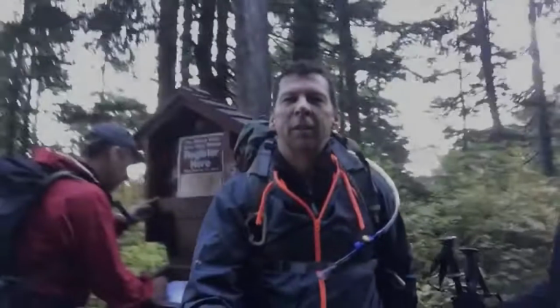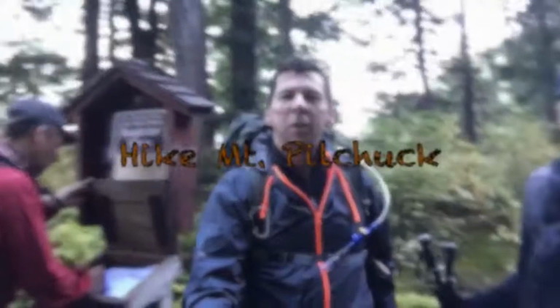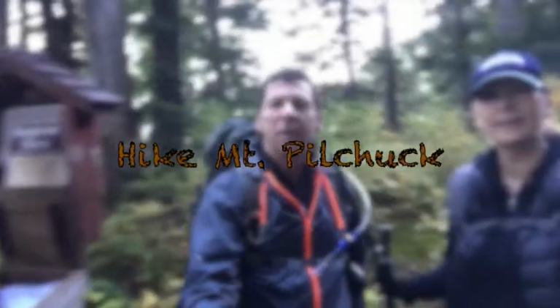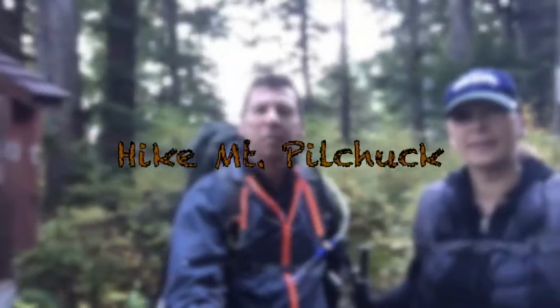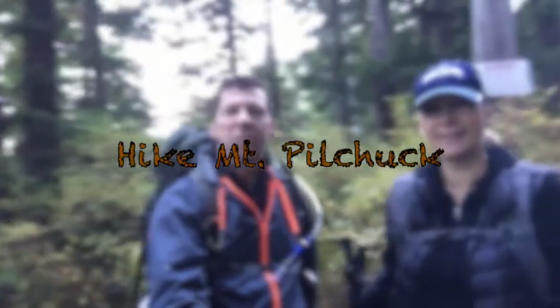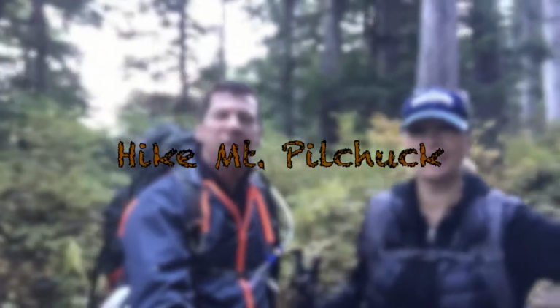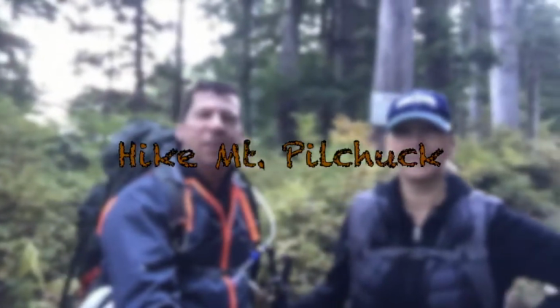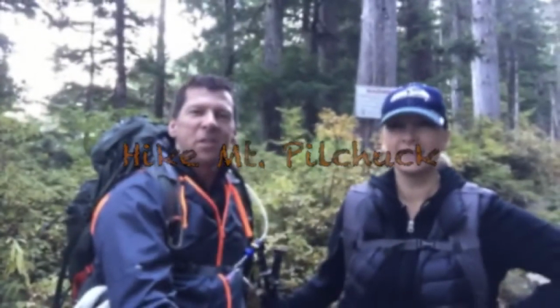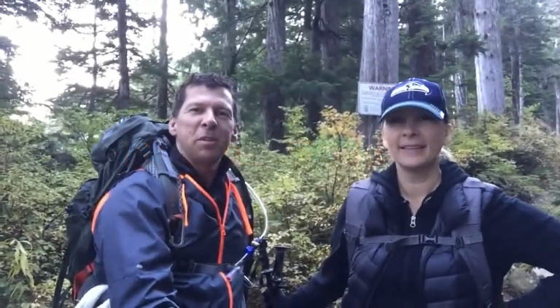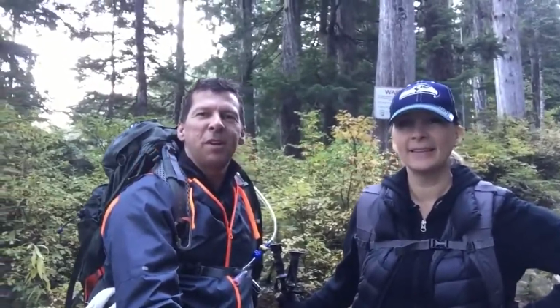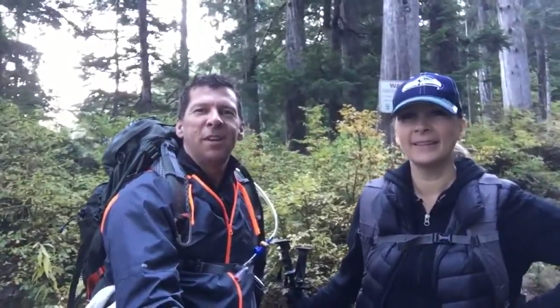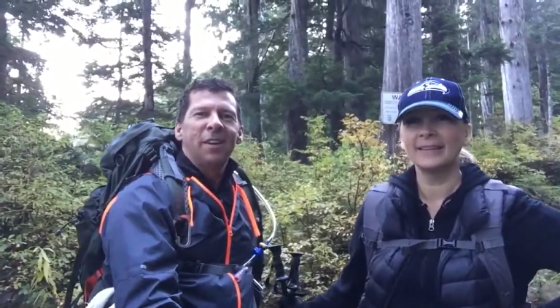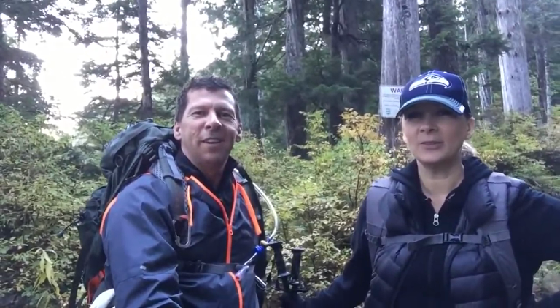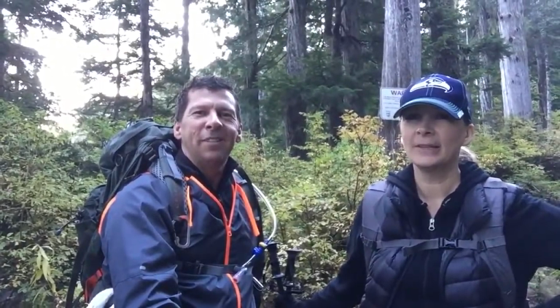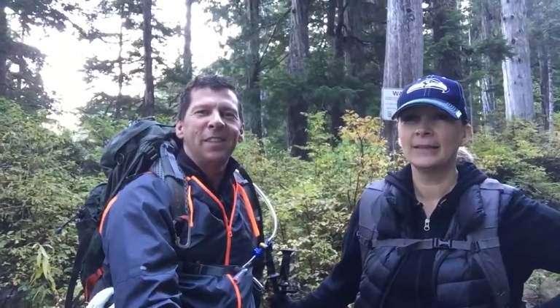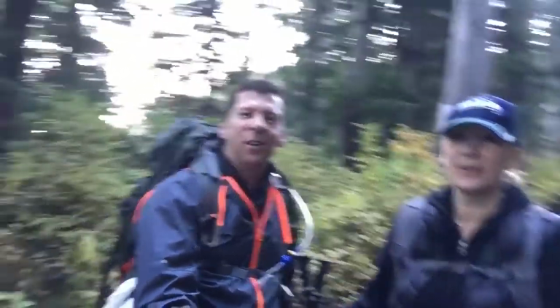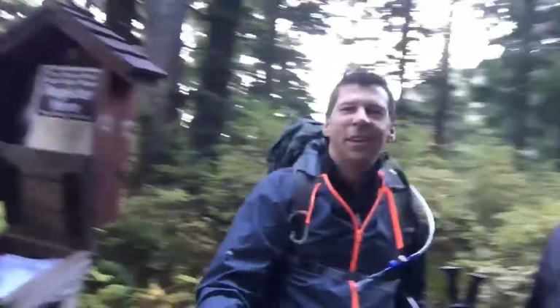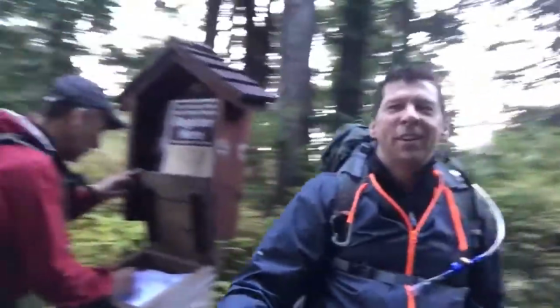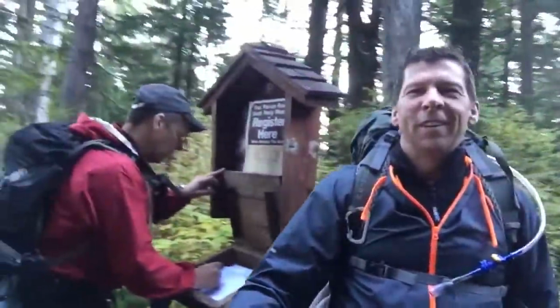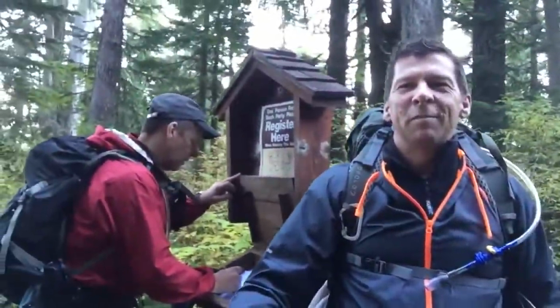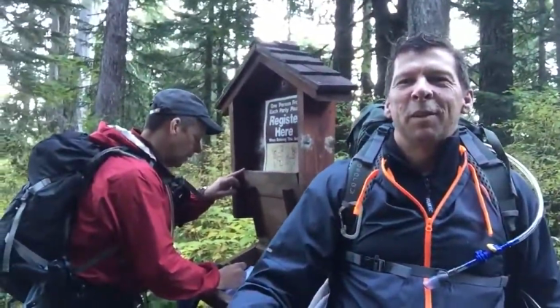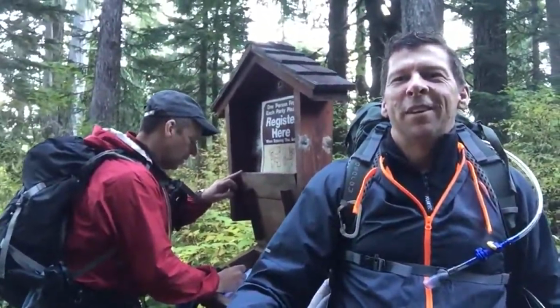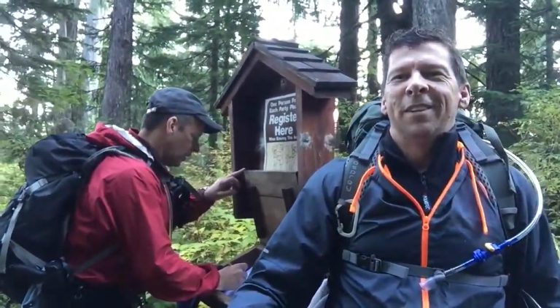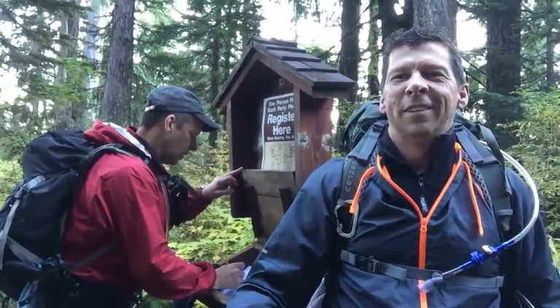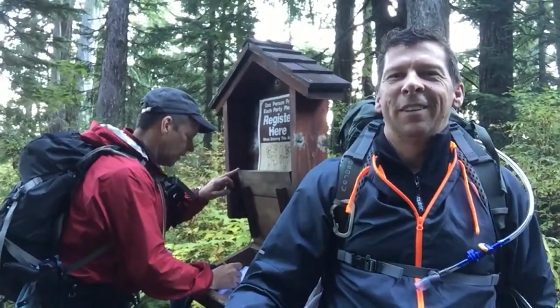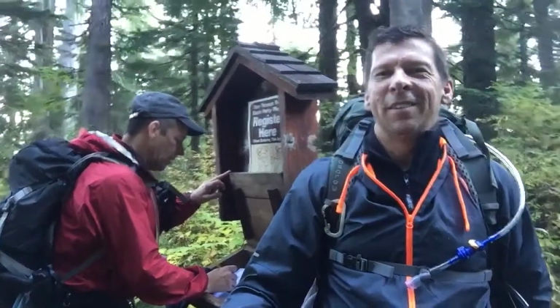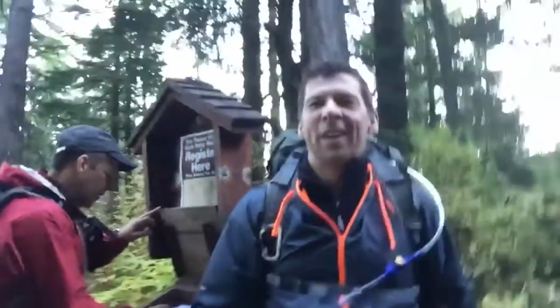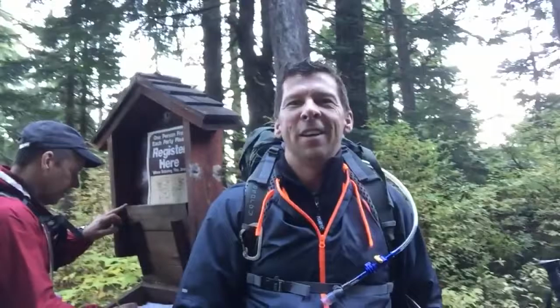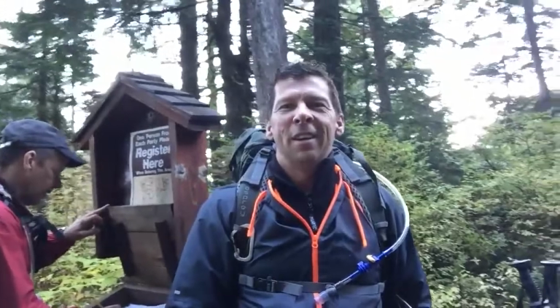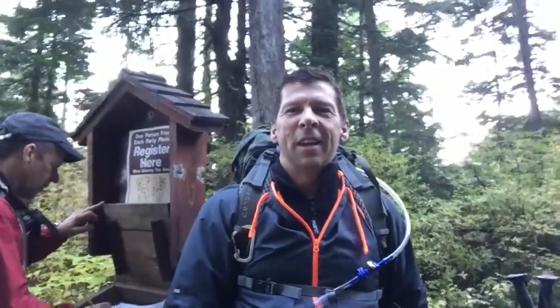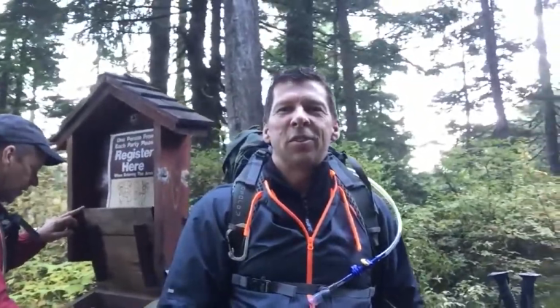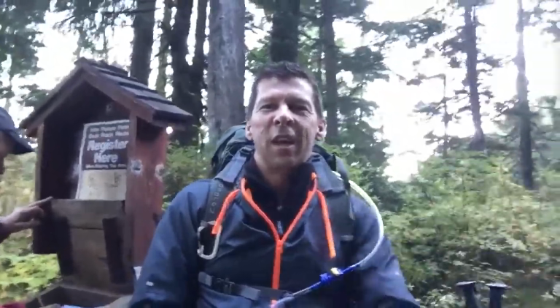All right, here we are, beginning of the trailhead. There's Sonny, my sister, and there's my little brother. We're going to go on a nice excursion today.